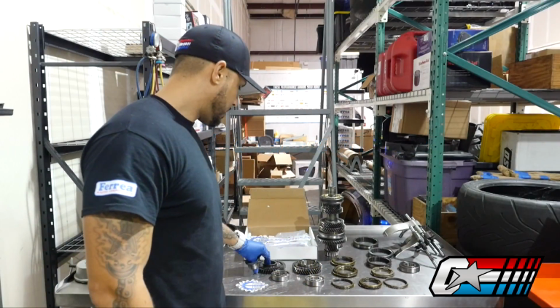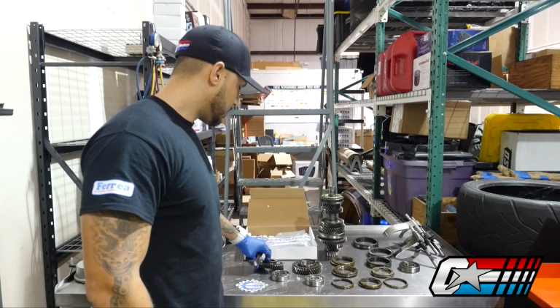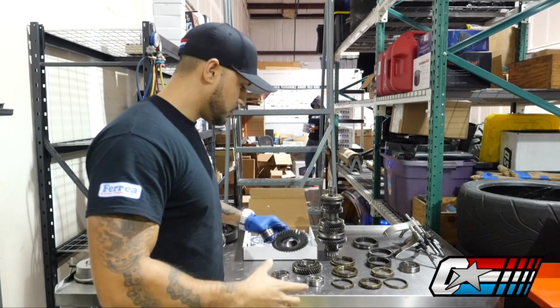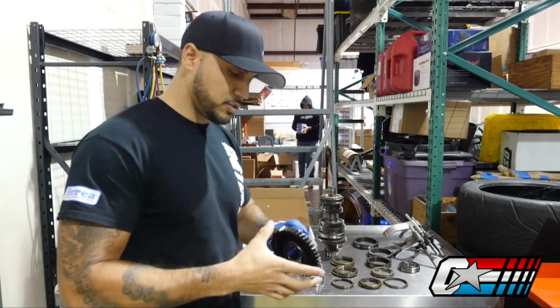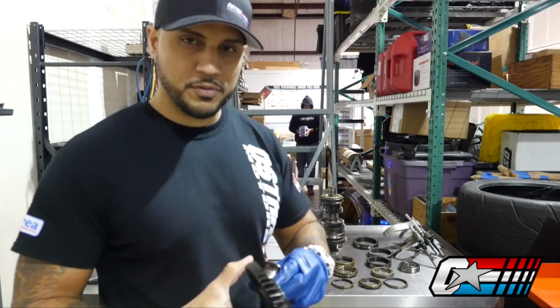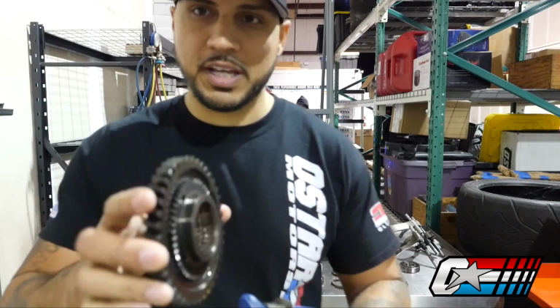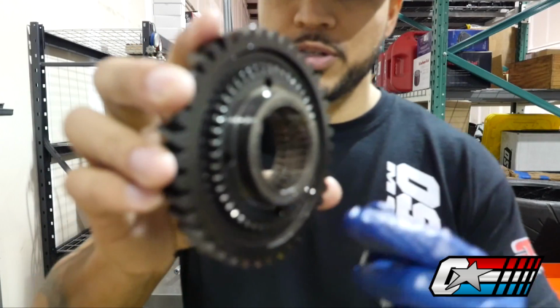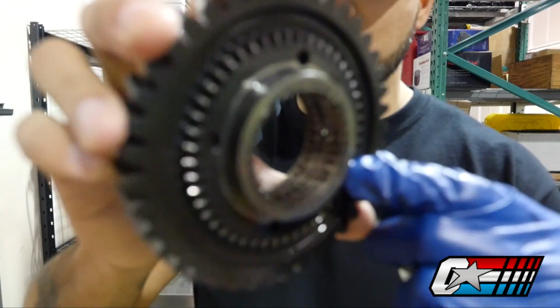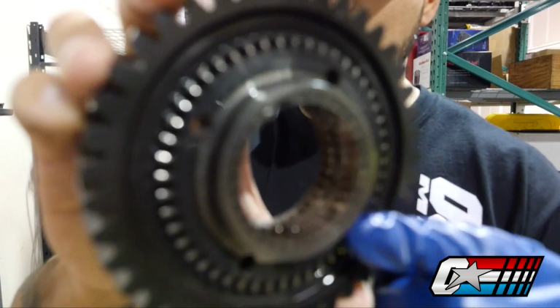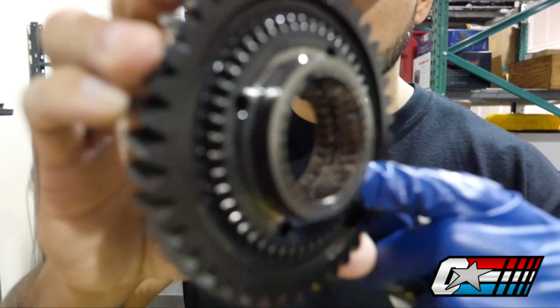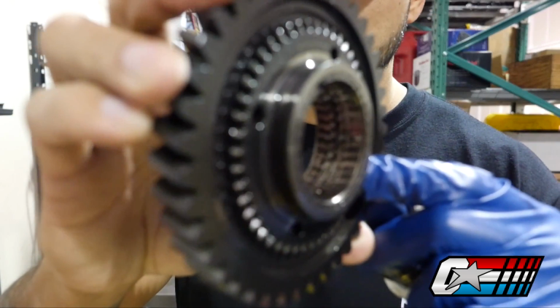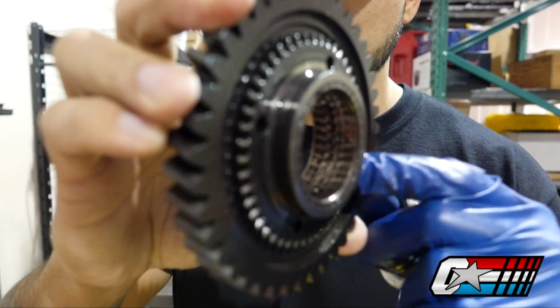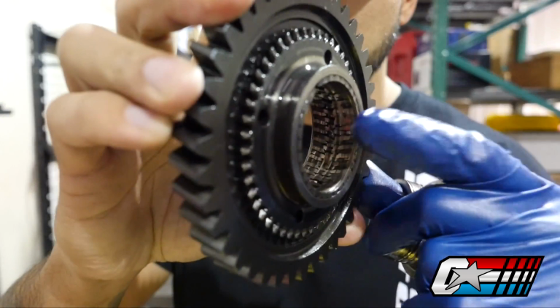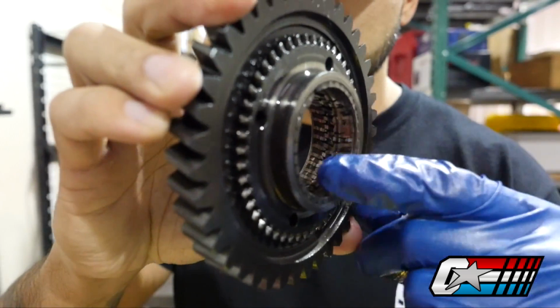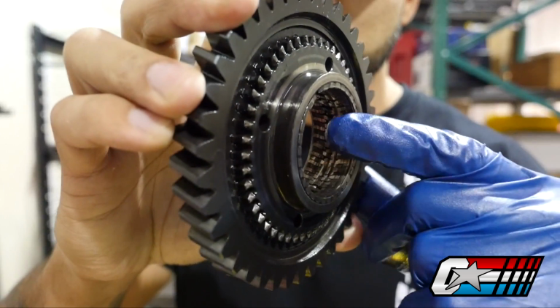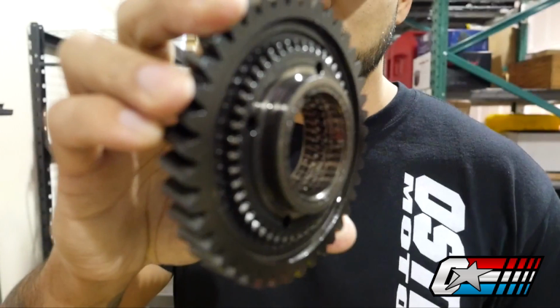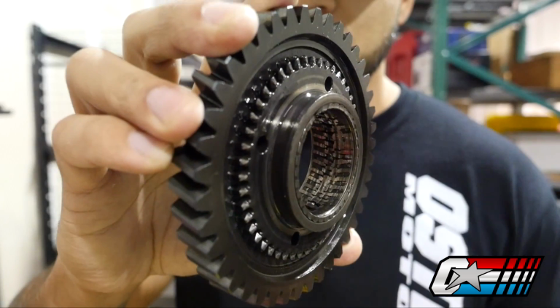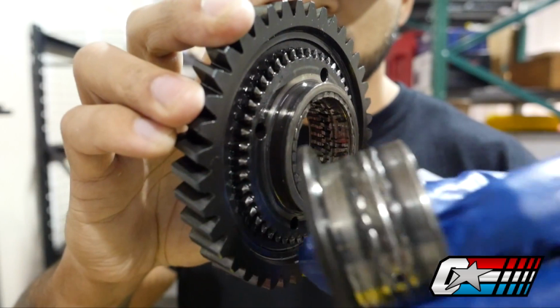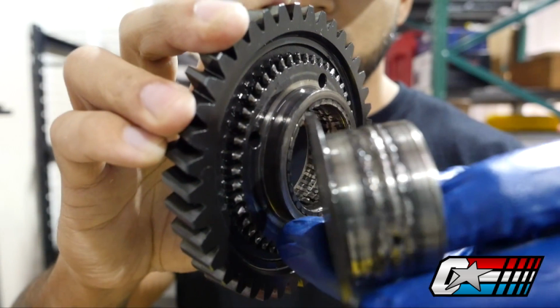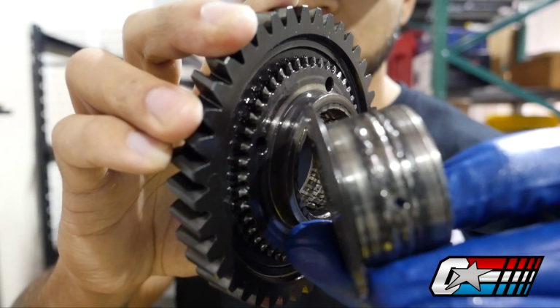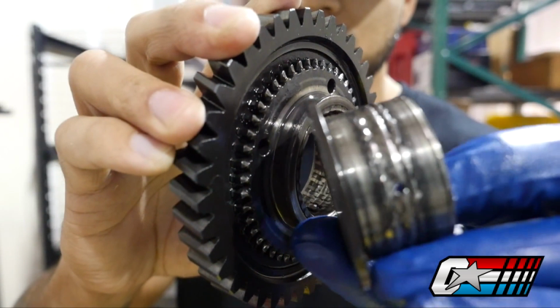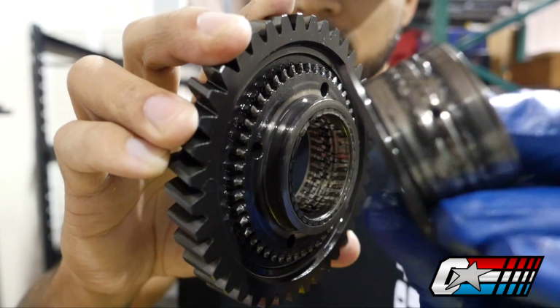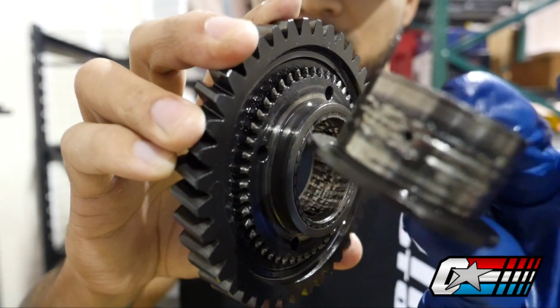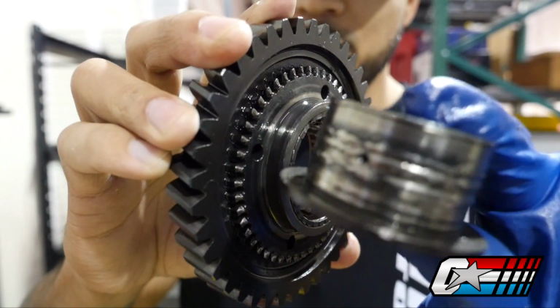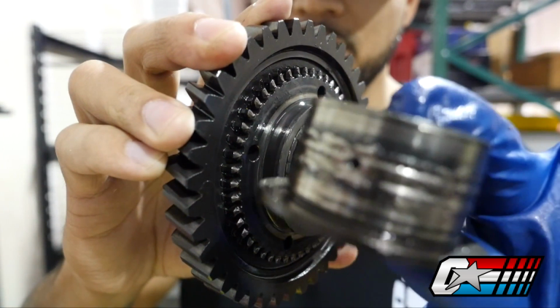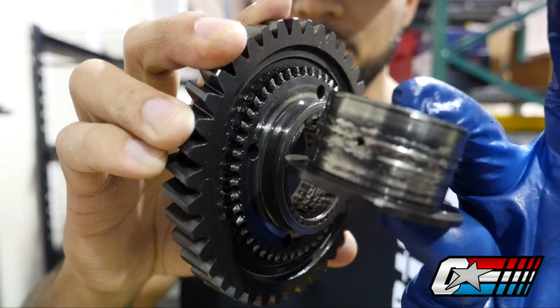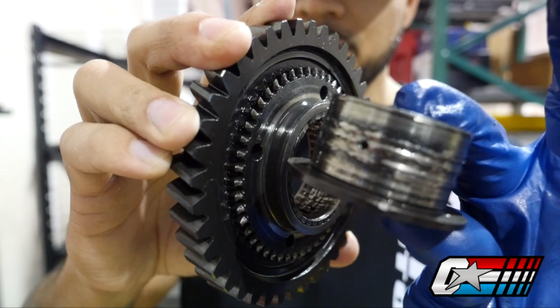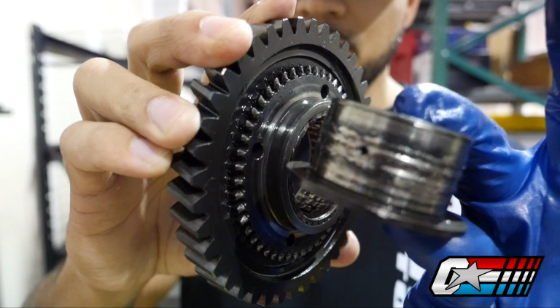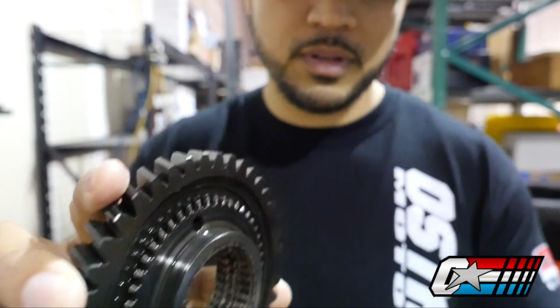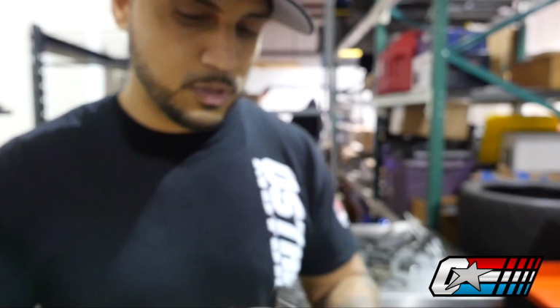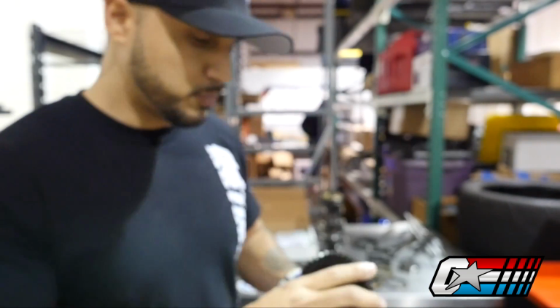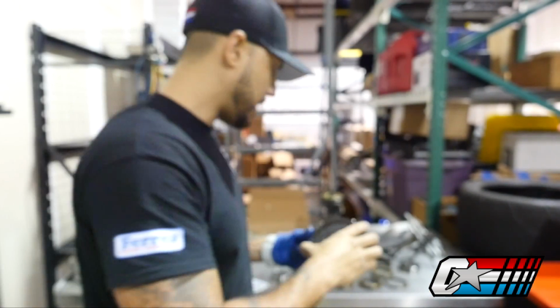During this particular inspection we found some damage, particularly on the reverse gear. You can see how damaged the bearings are there and the kind of damage that causes. So we'll go ahead and replace that.